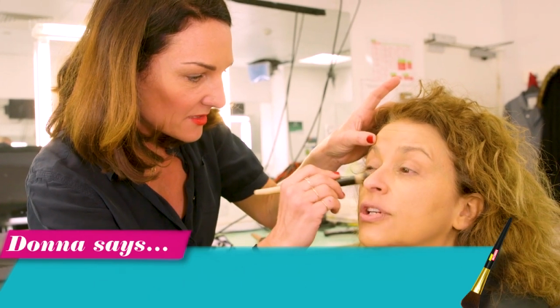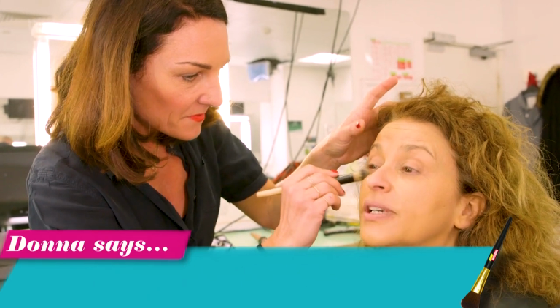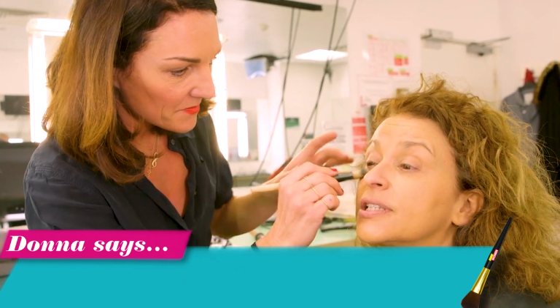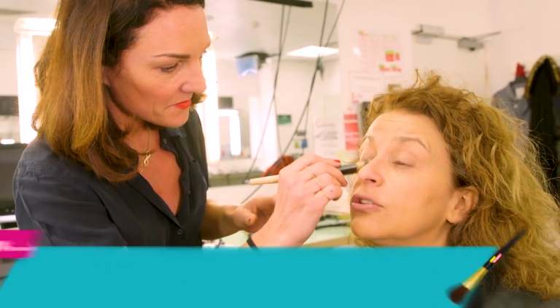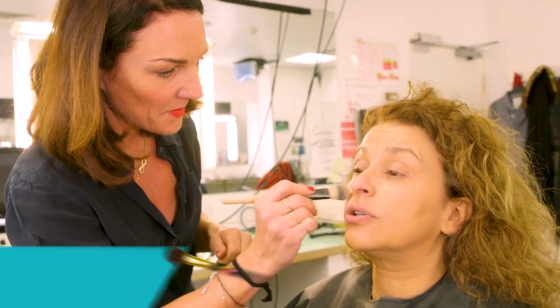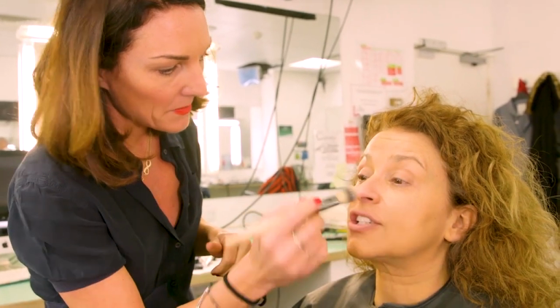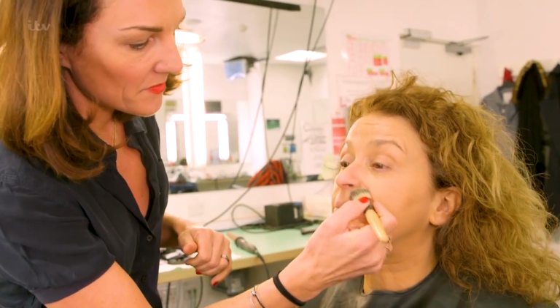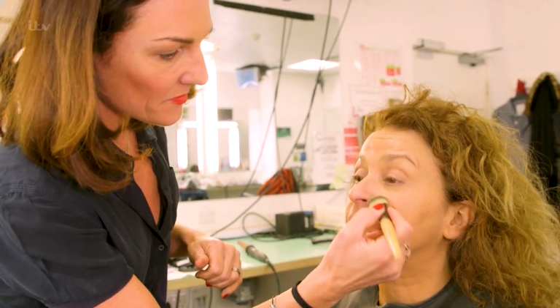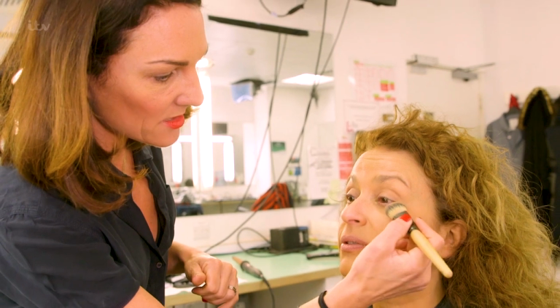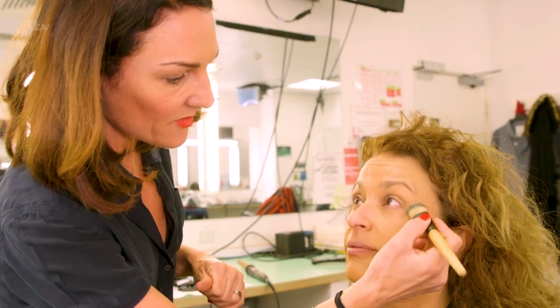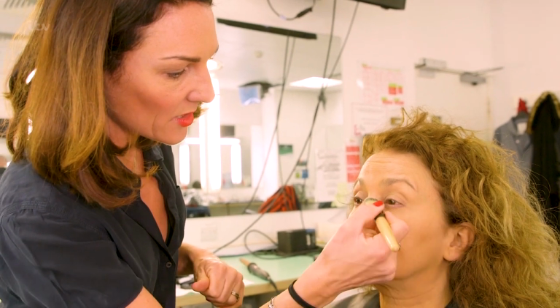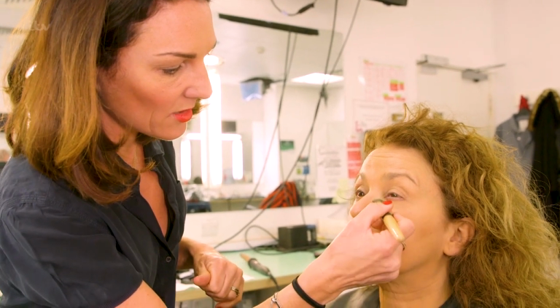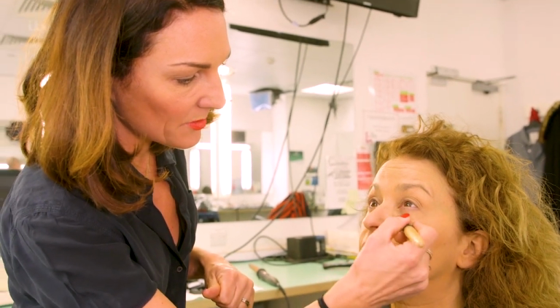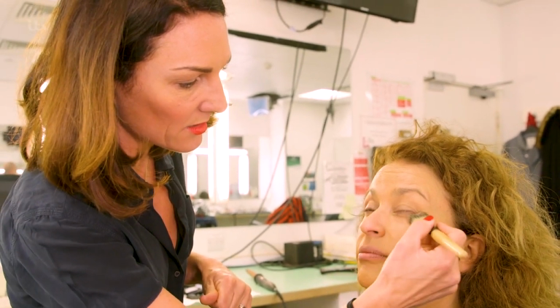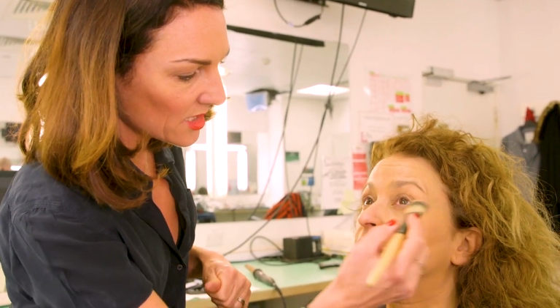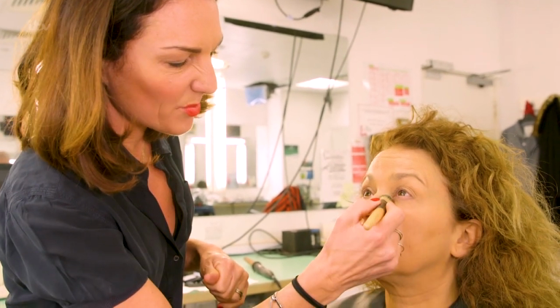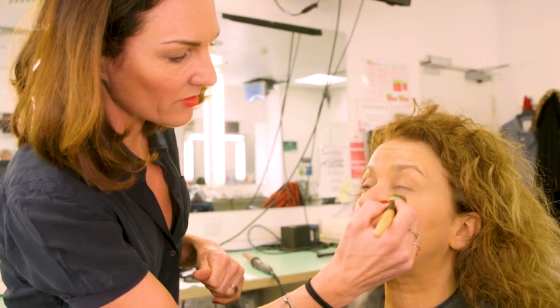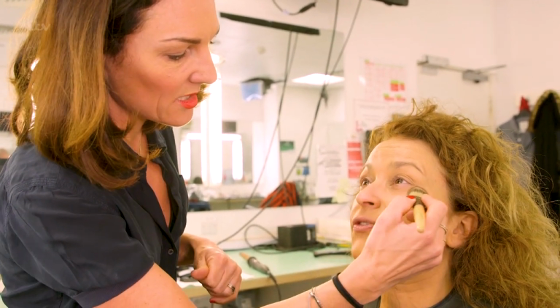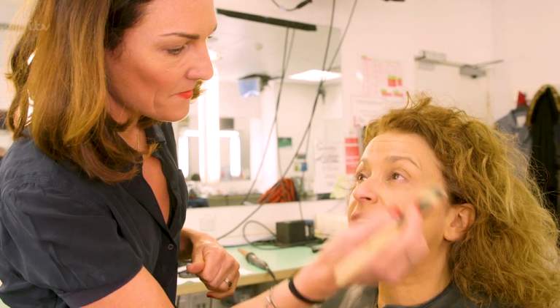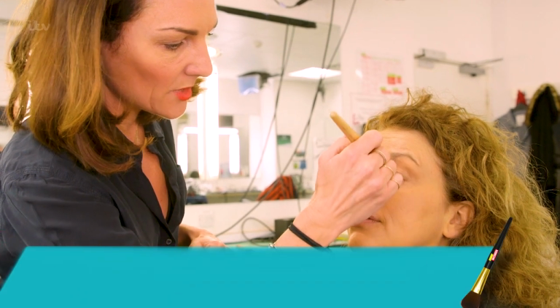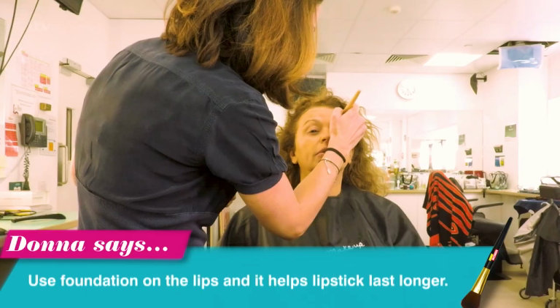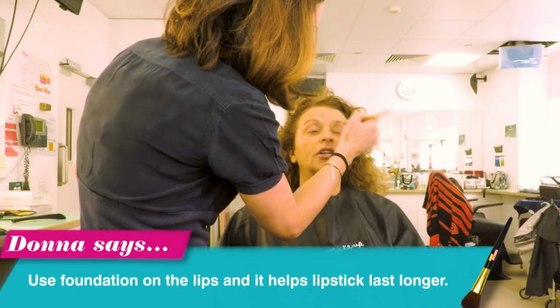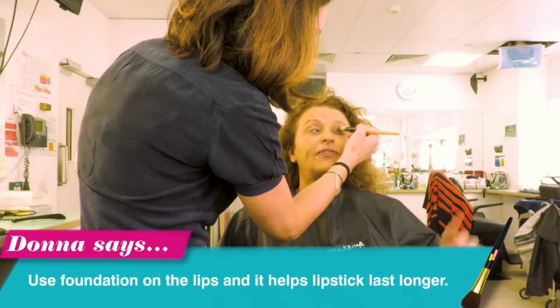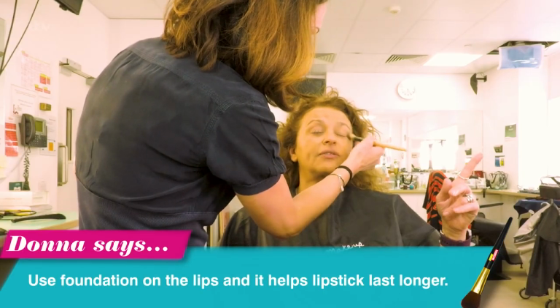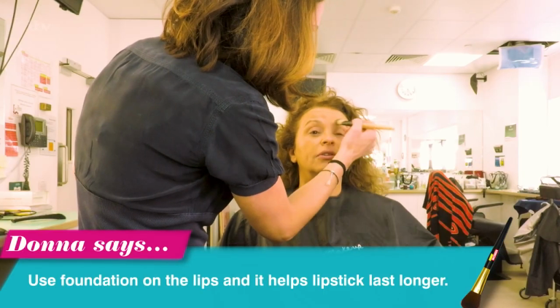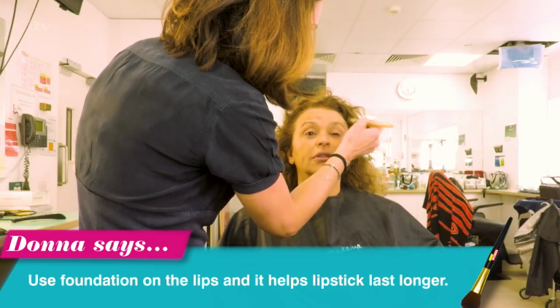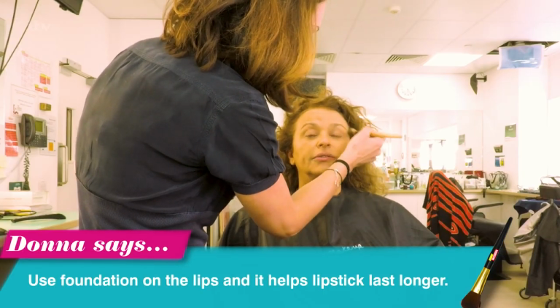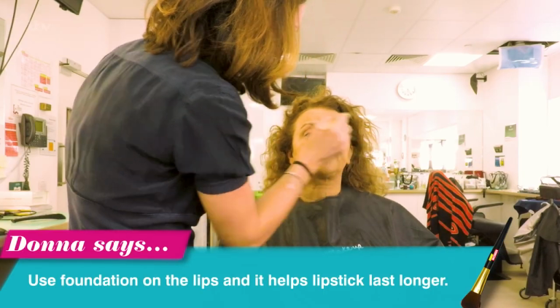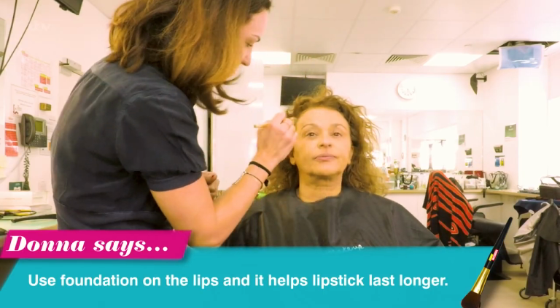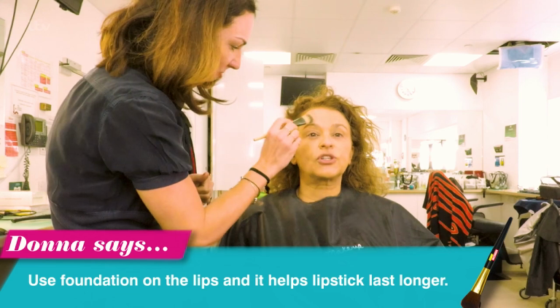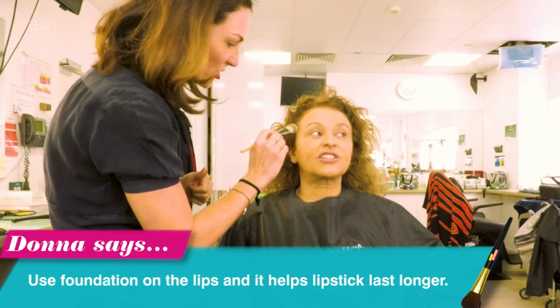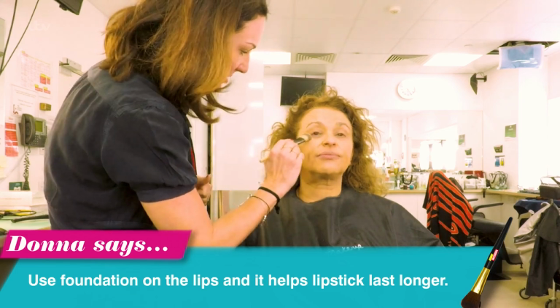And you're an unusual makeup artist in that you put foundation on the lips? Yes, because I find that it holds the lip colour — it's just like a primer. Is that only if you're on telly? No. There's a fabulous tip for you girls: you don't need to buy all these lip primers, you just put some foundation on the lips.